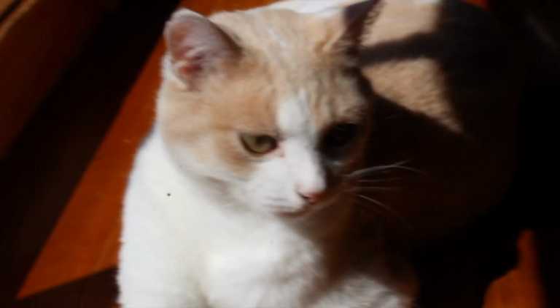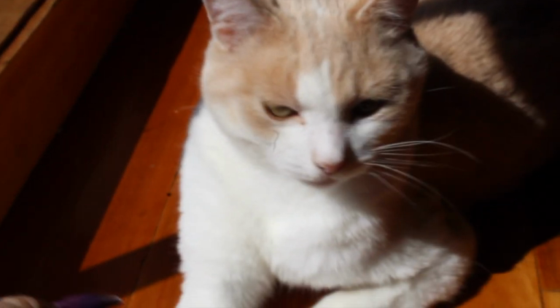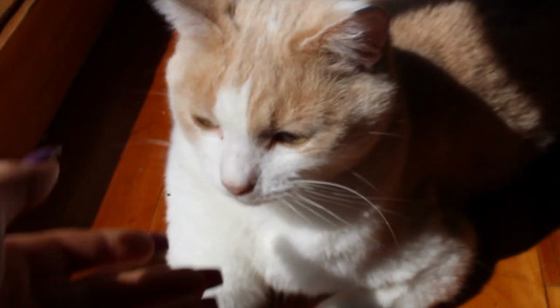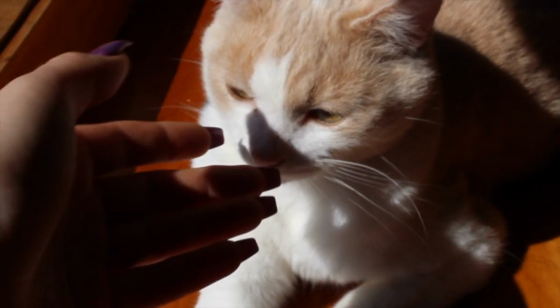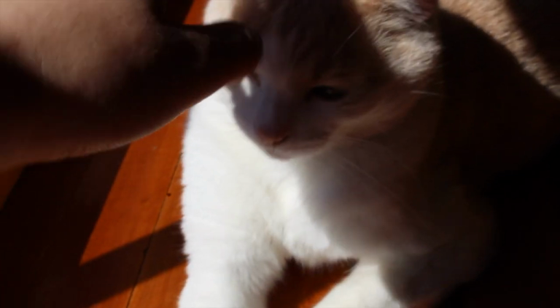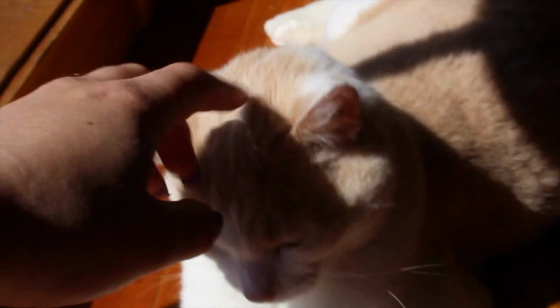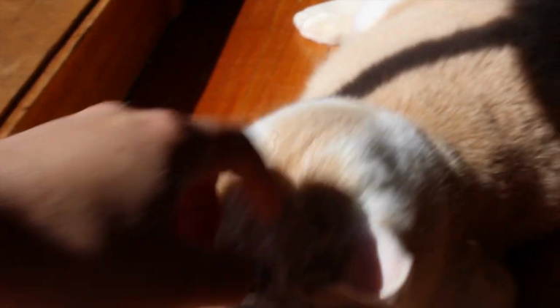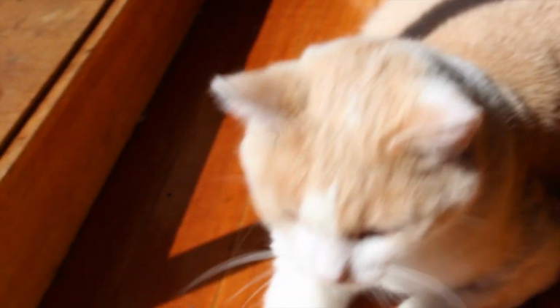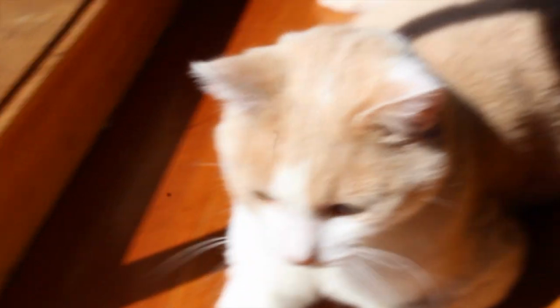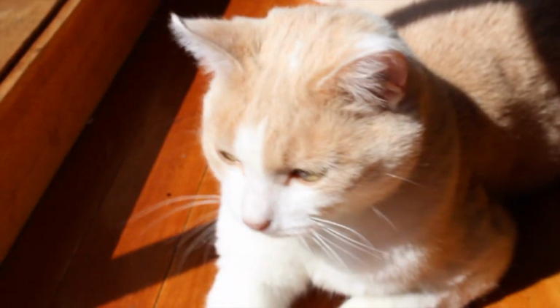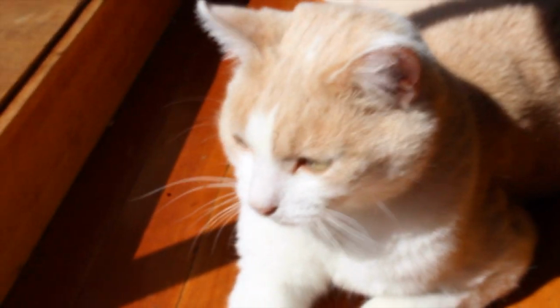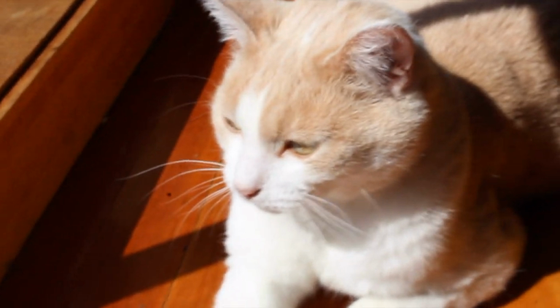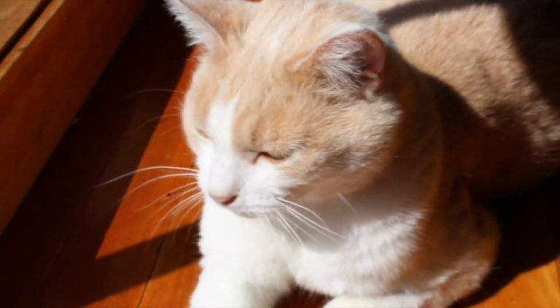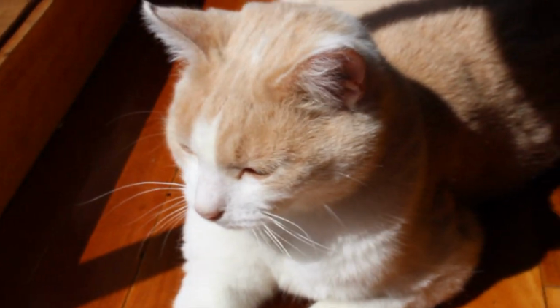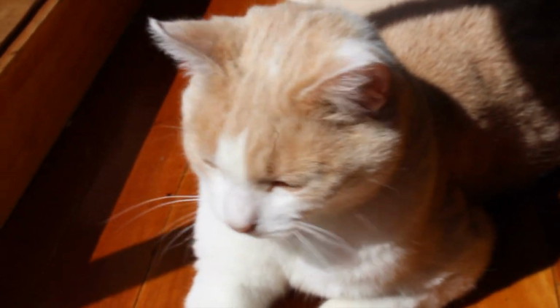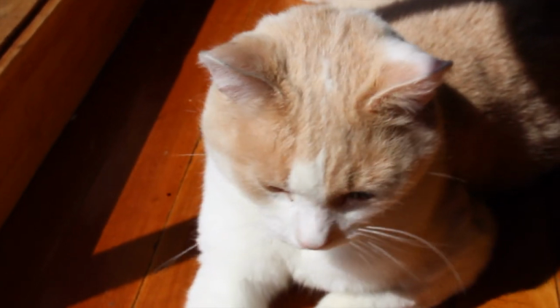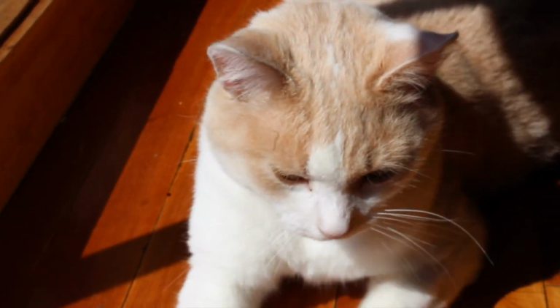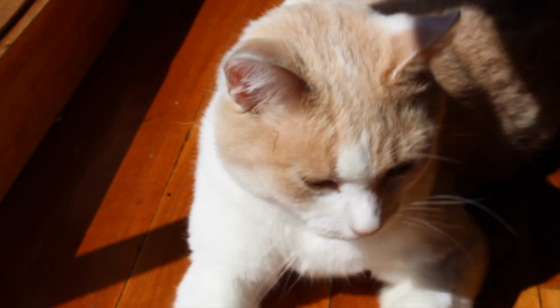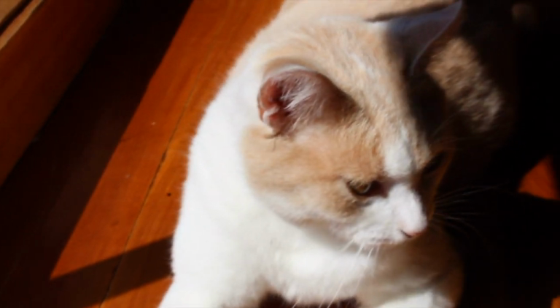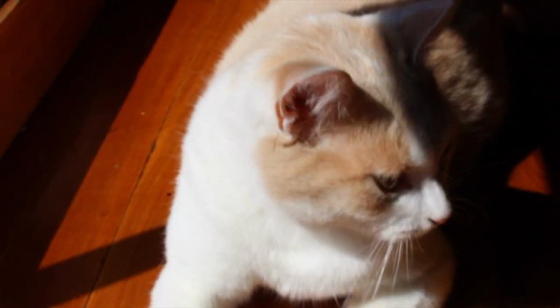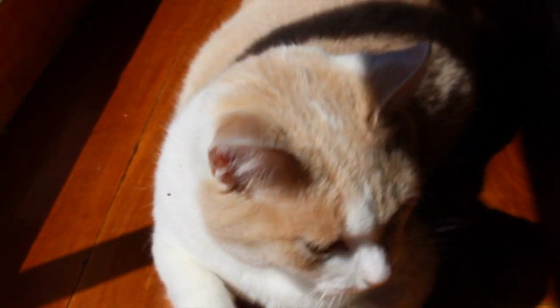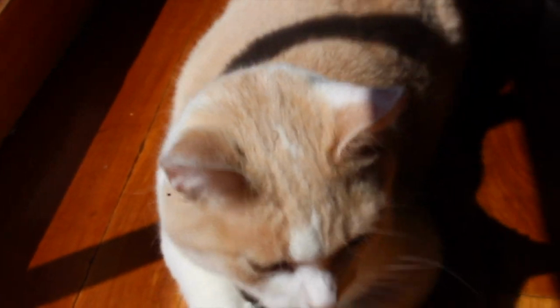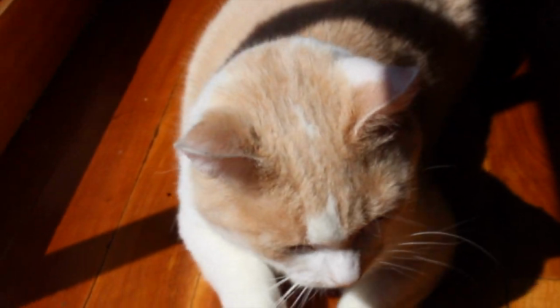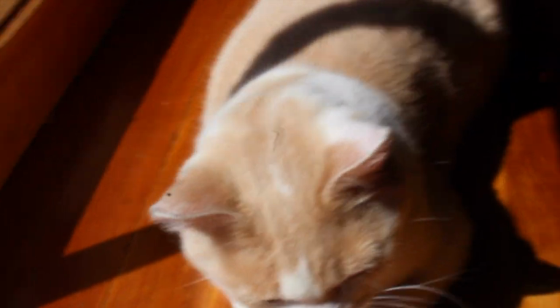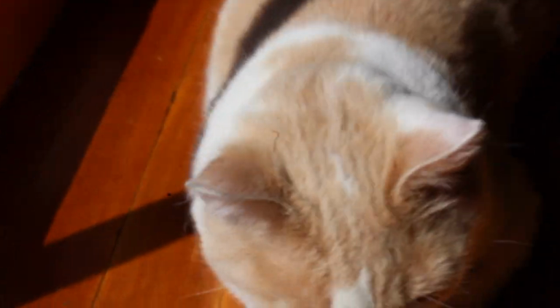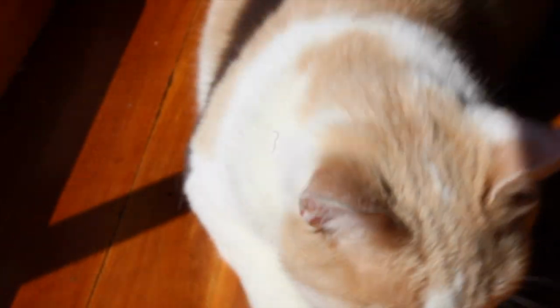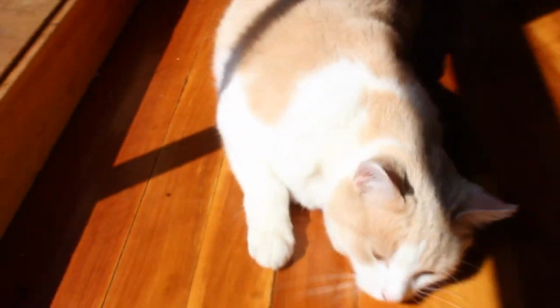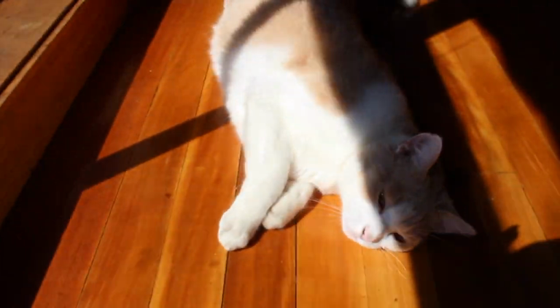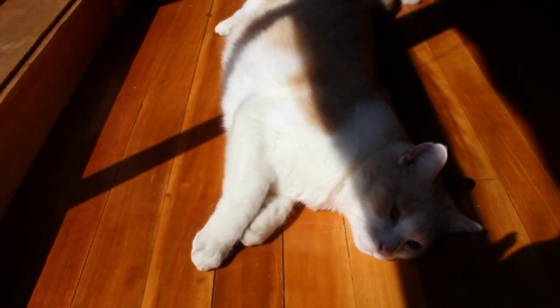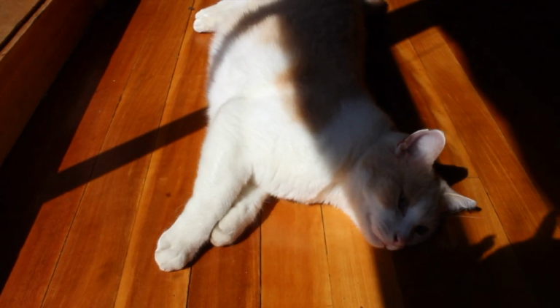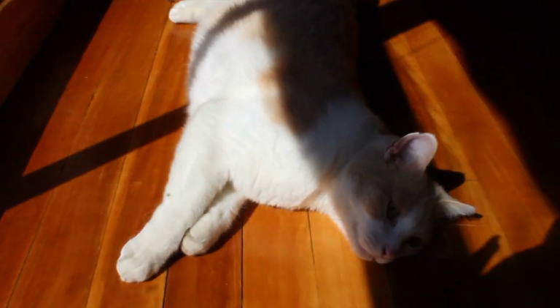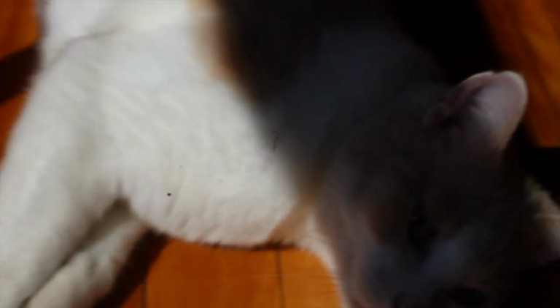I know that was kind of a short morning routine — my camera did die at the end, so I didn't get footage of me untacking. But it's pretty straightforward untacking a horse.